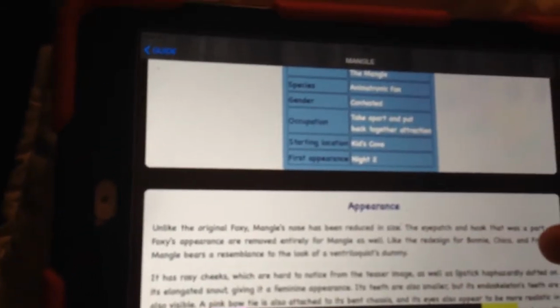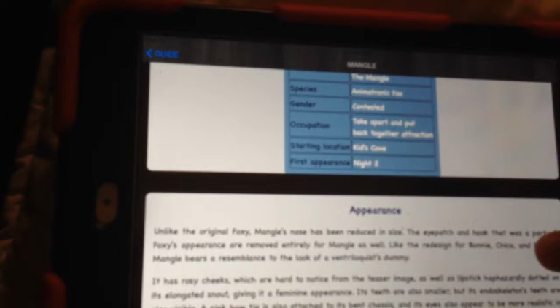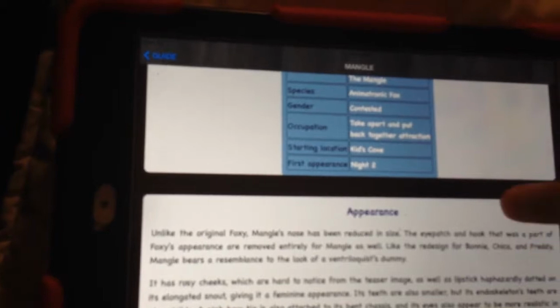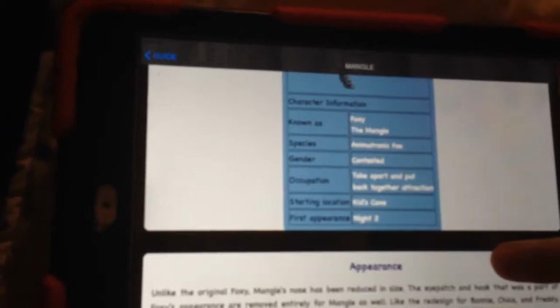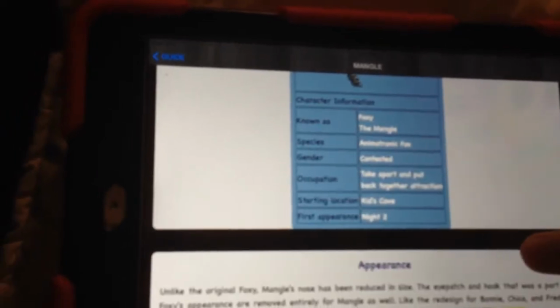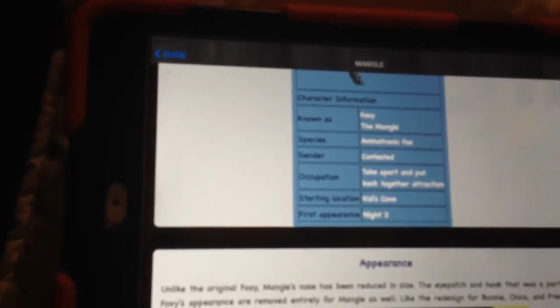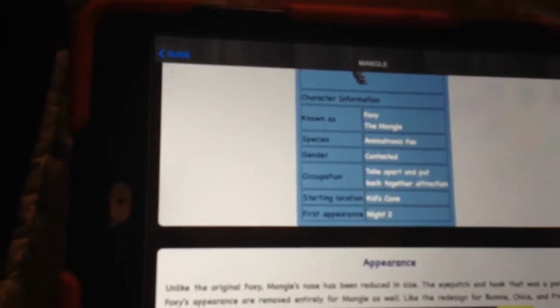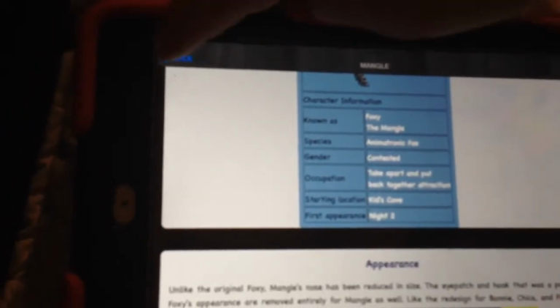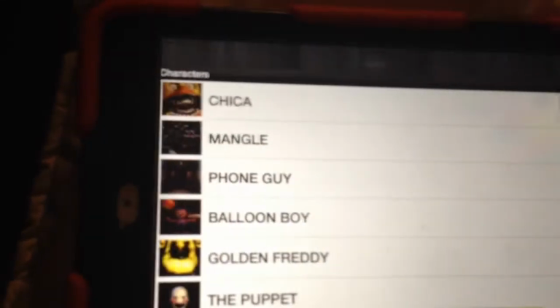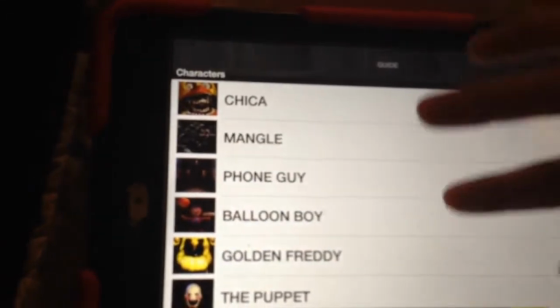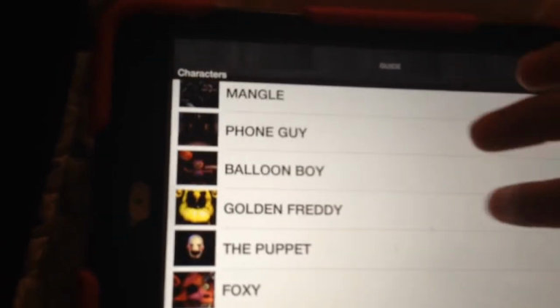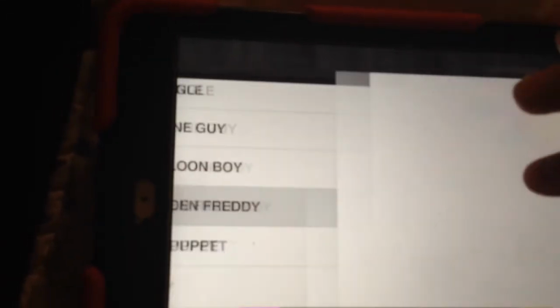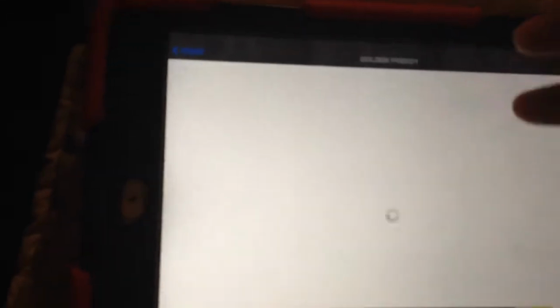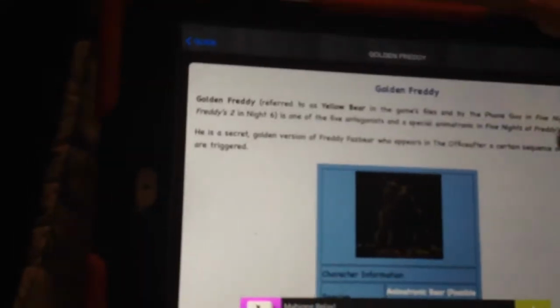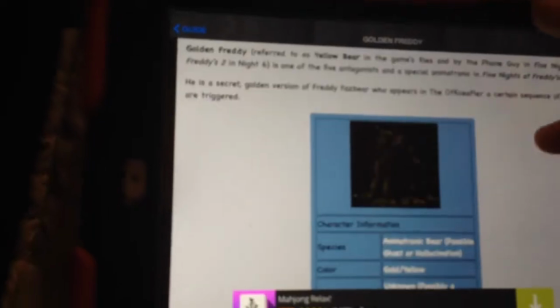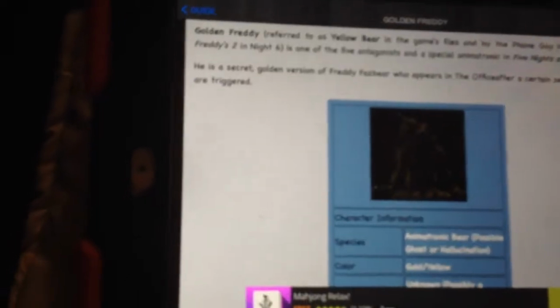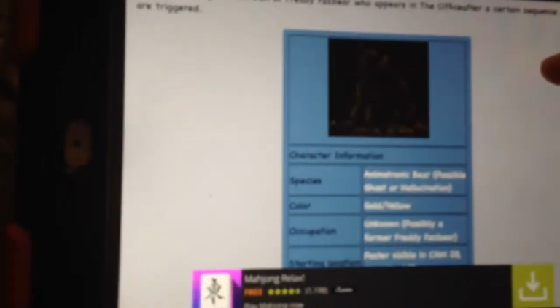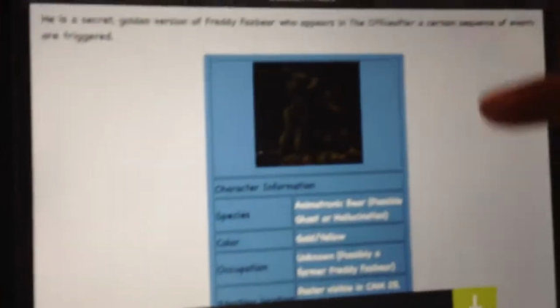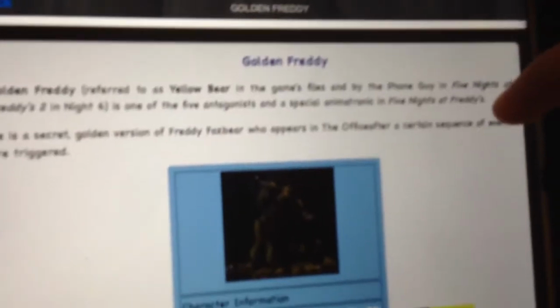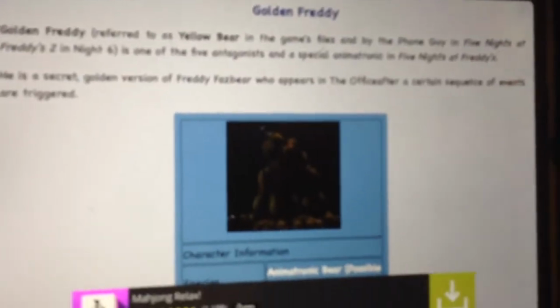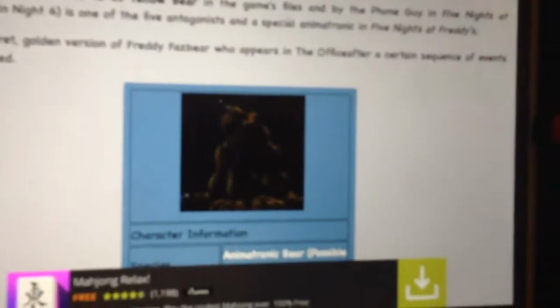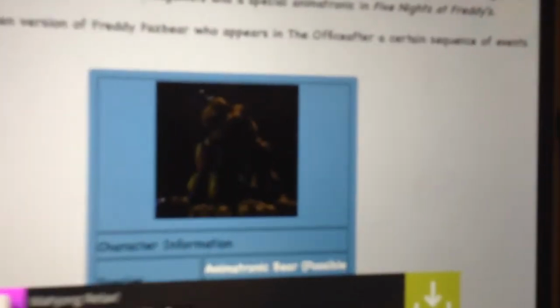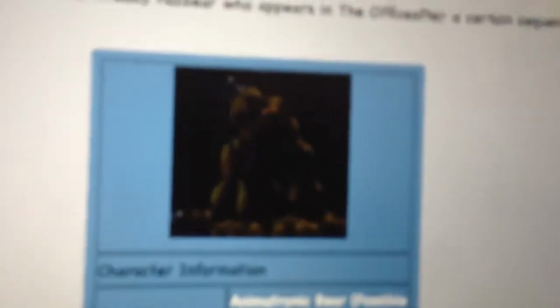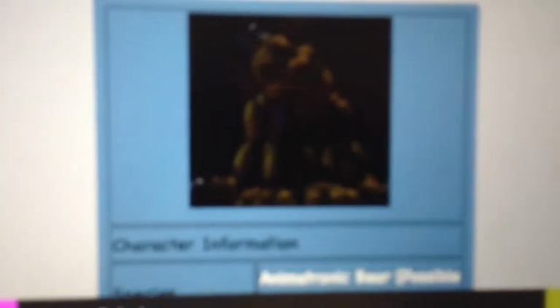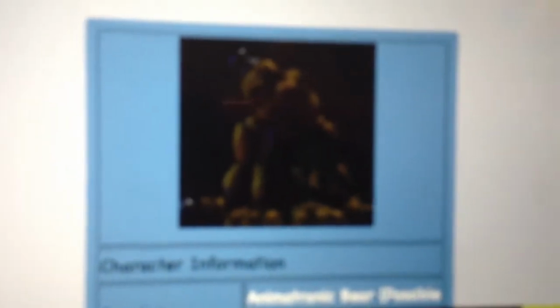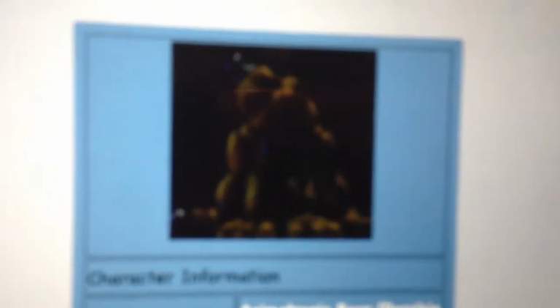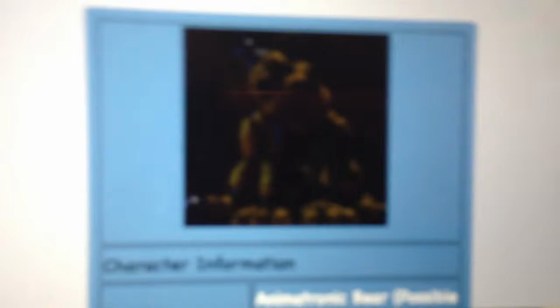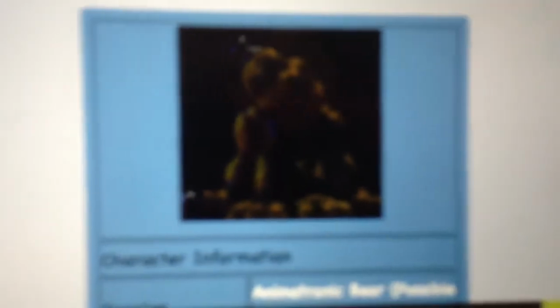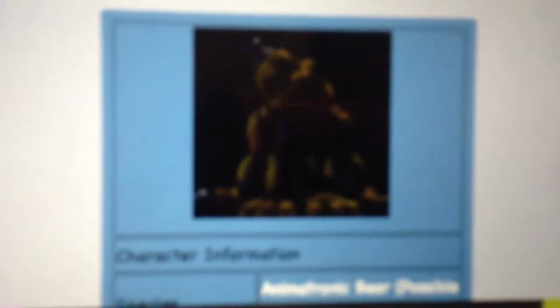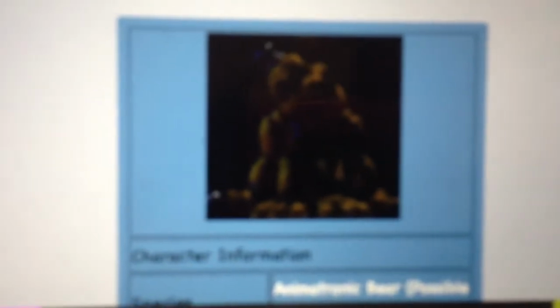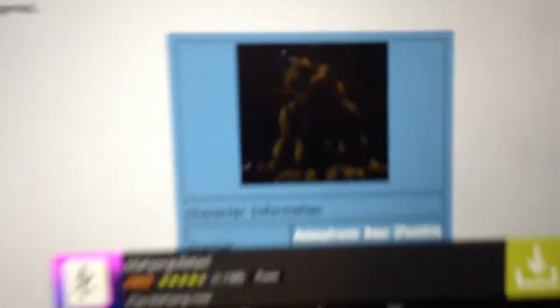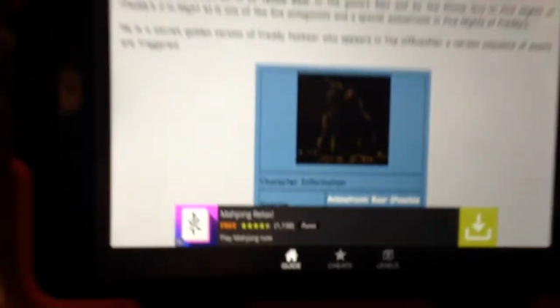Mangle is also known as Foxy the Mangle. It shows the species and they're not sure about the gender — I would say it's a boy. Here's Golden Freddy. It's kind of hard to see him because he's in a dark room and he's gold.